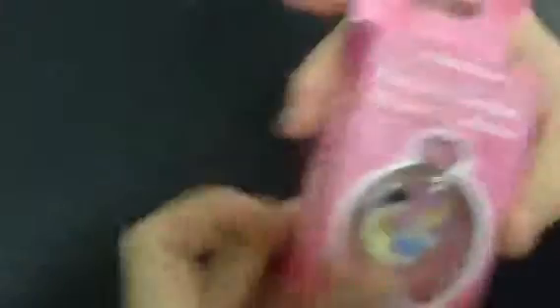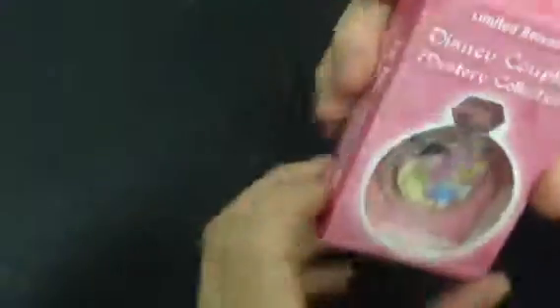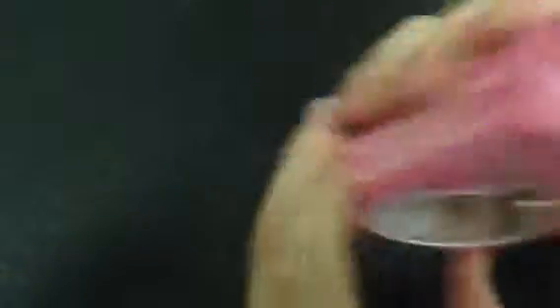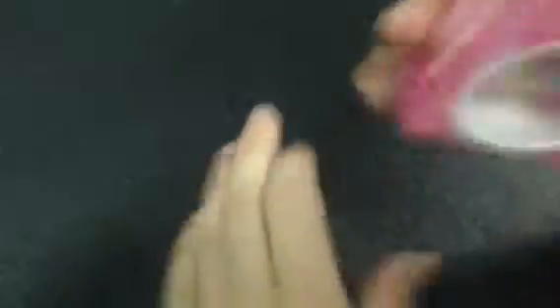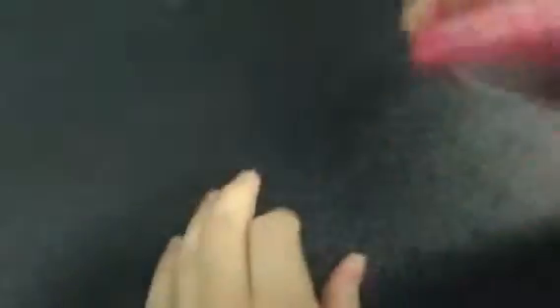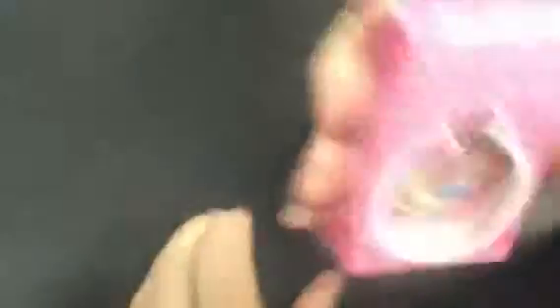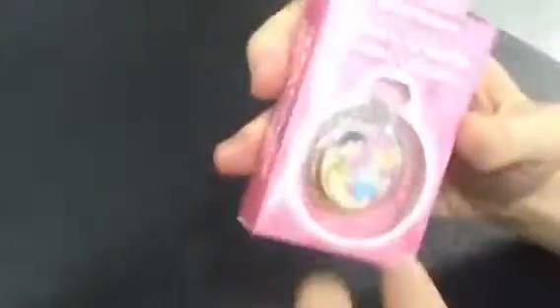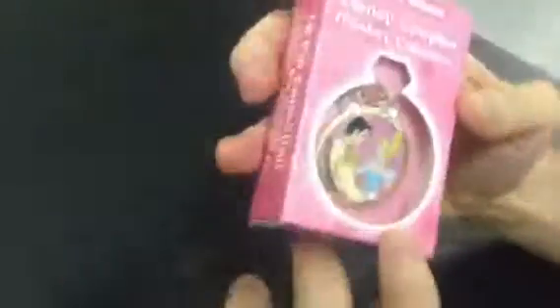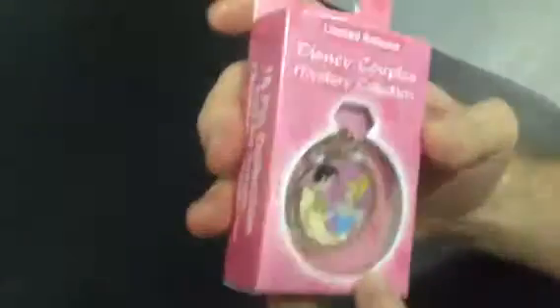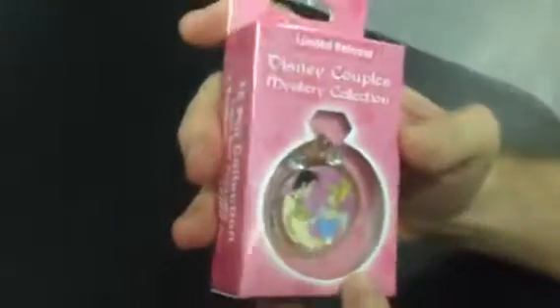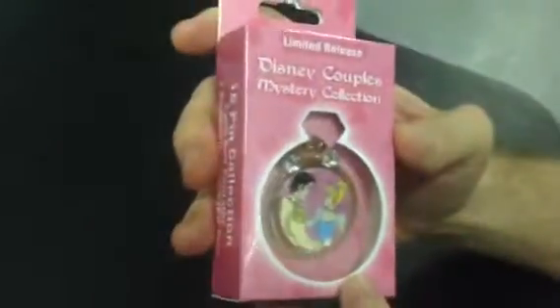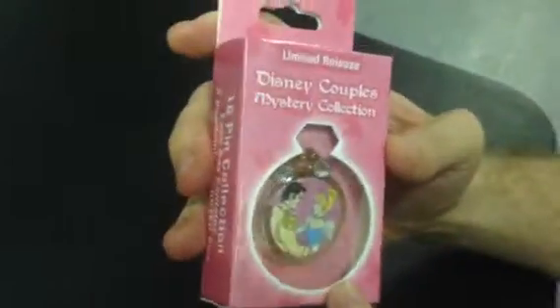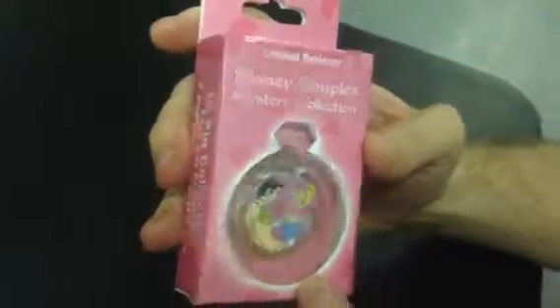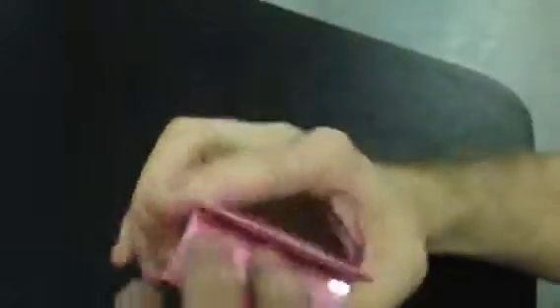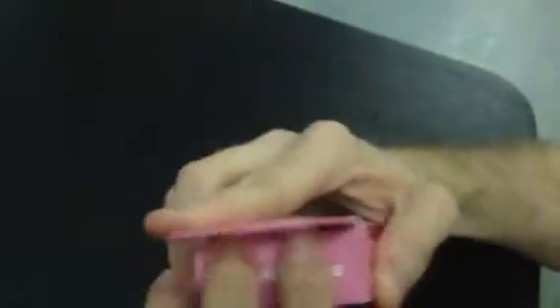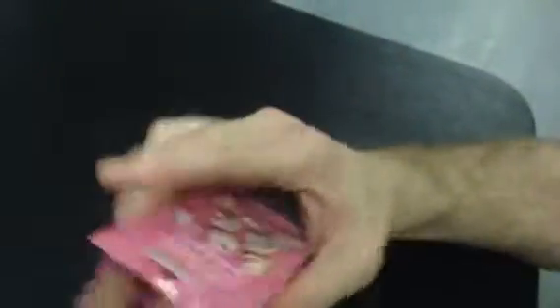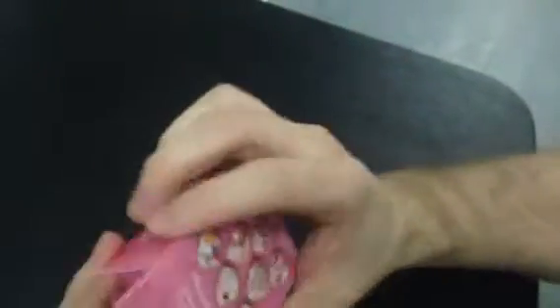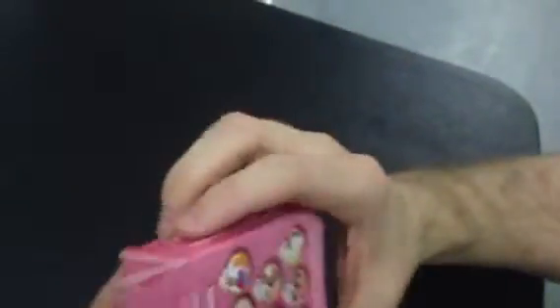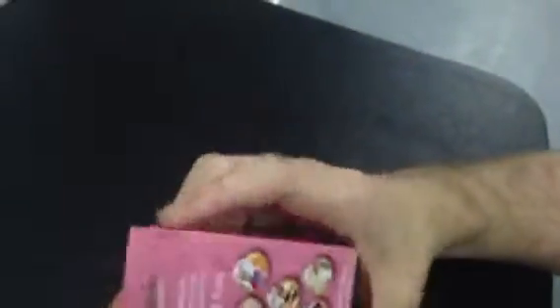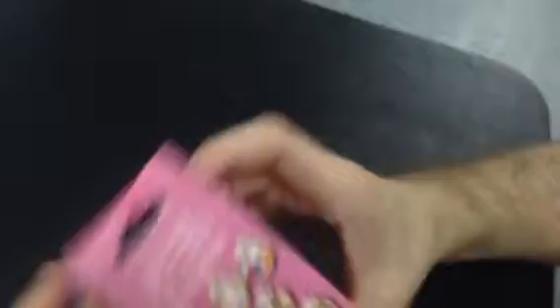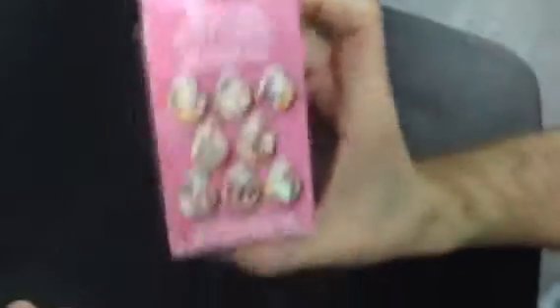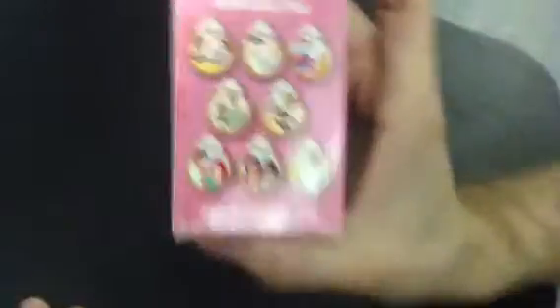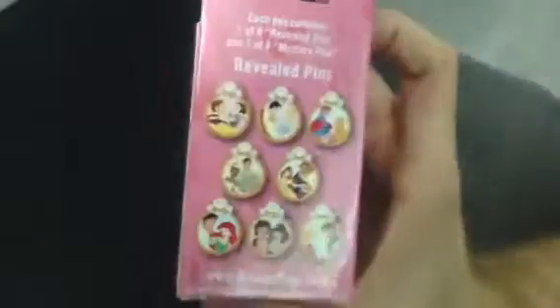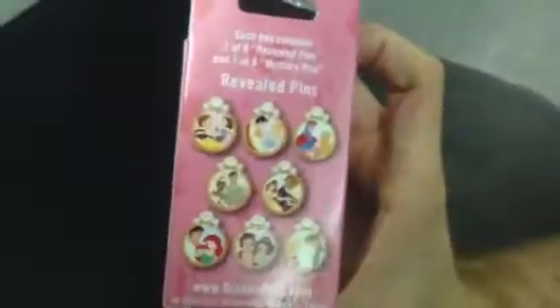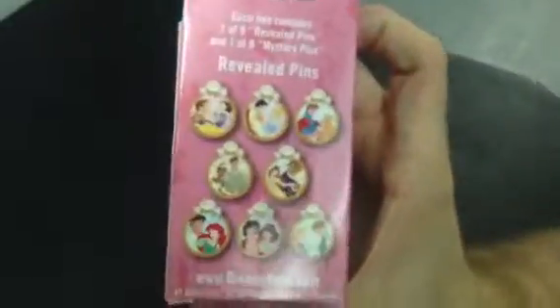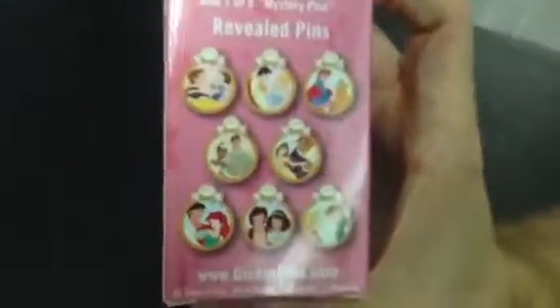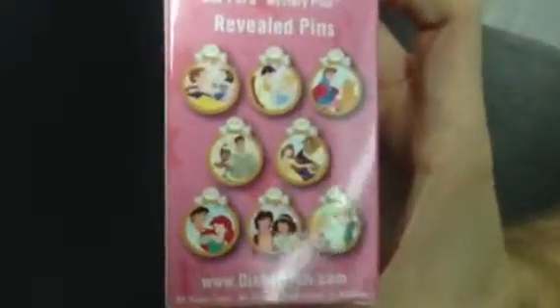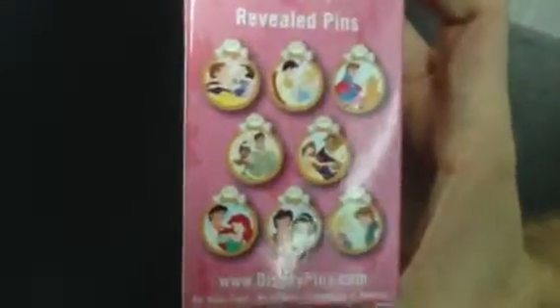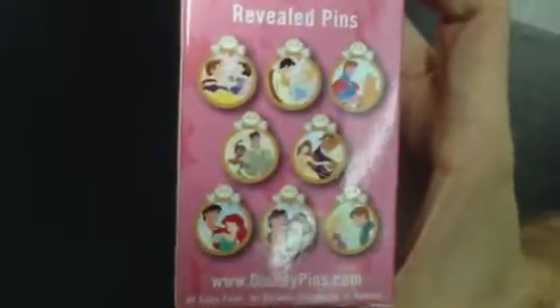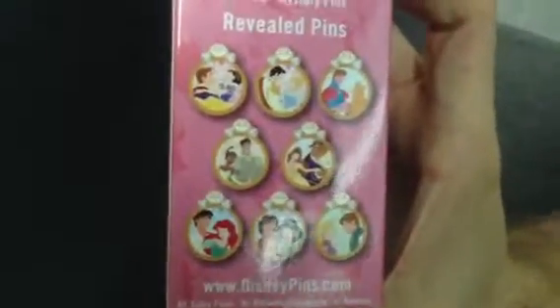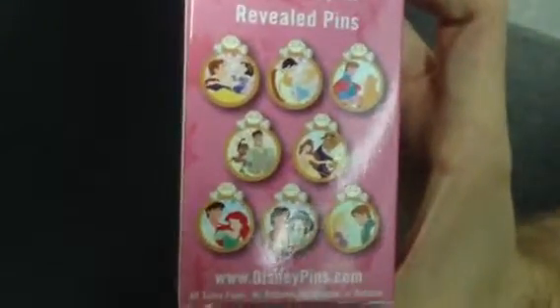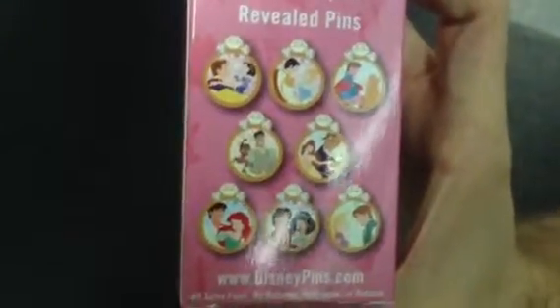On the front, in the front window, we have a Cinderella. Let's go ahead and open that up. These are the different ones in the set — there are eight in the set.